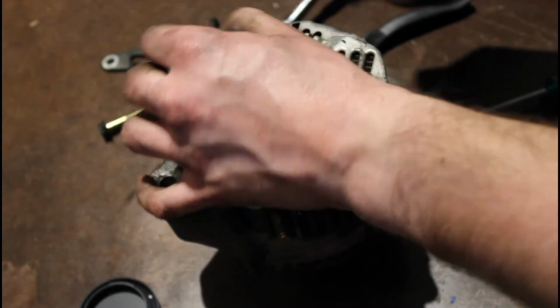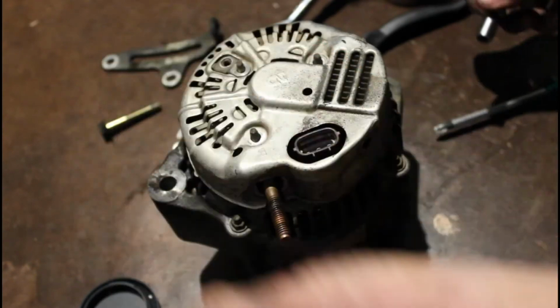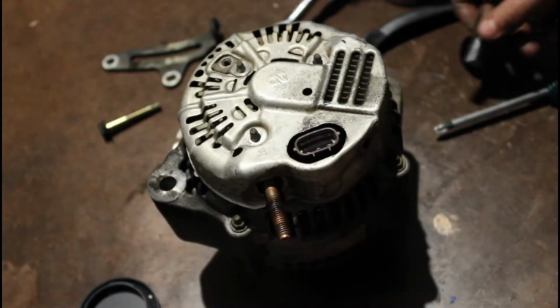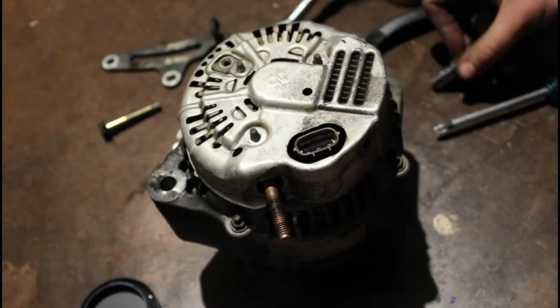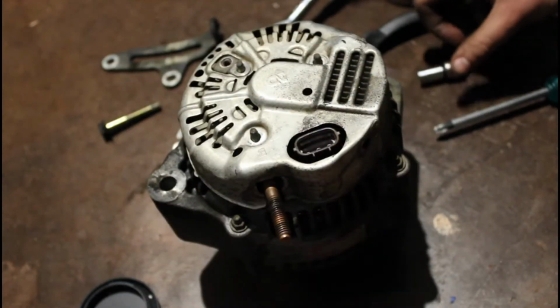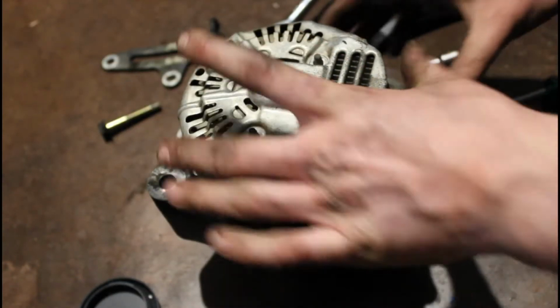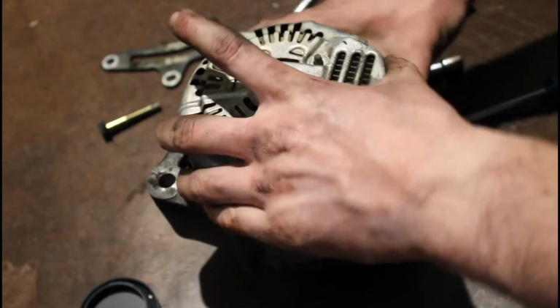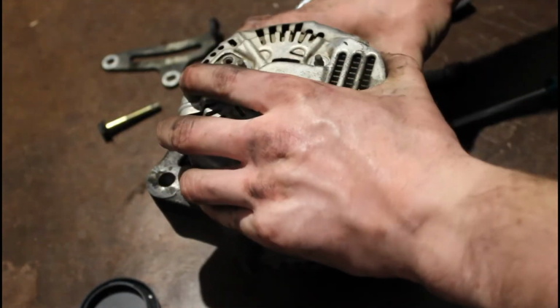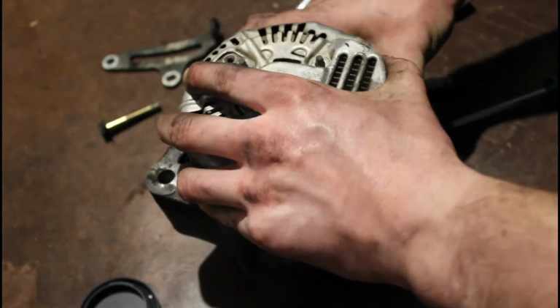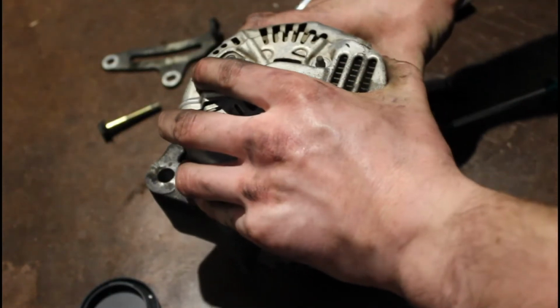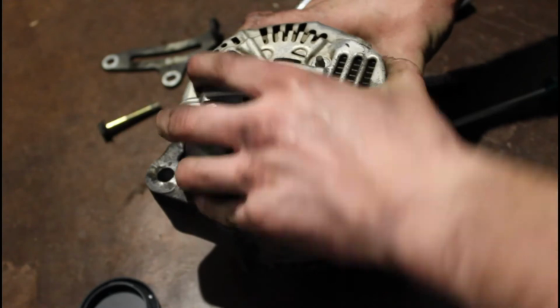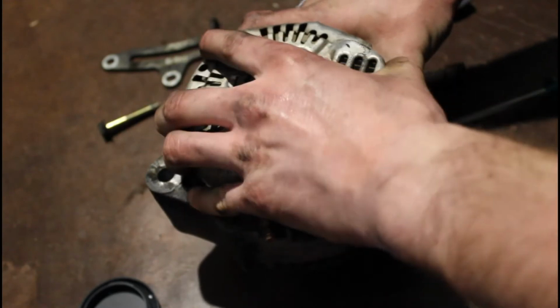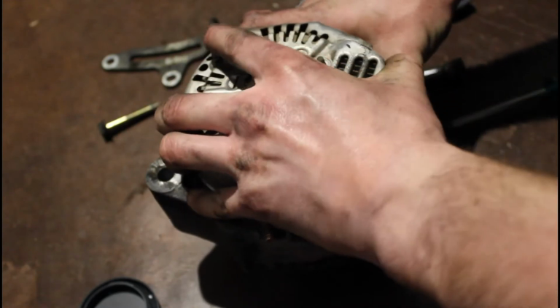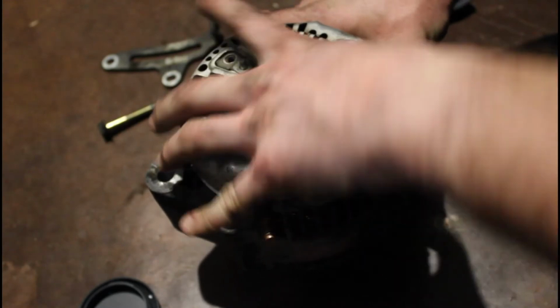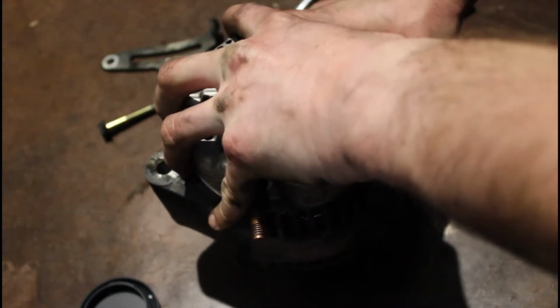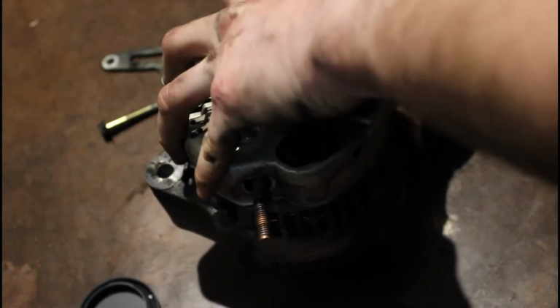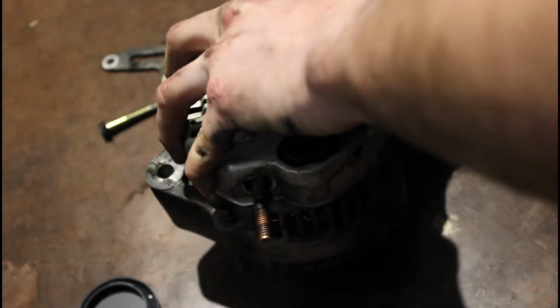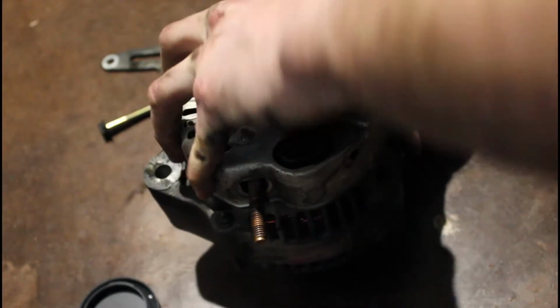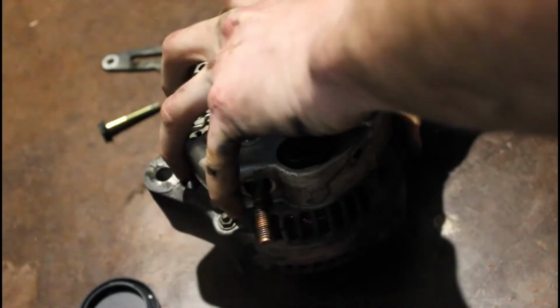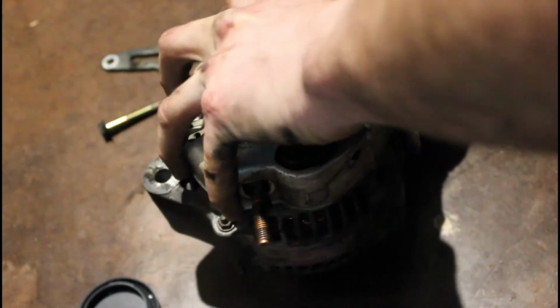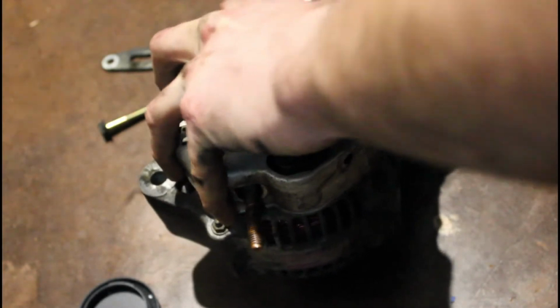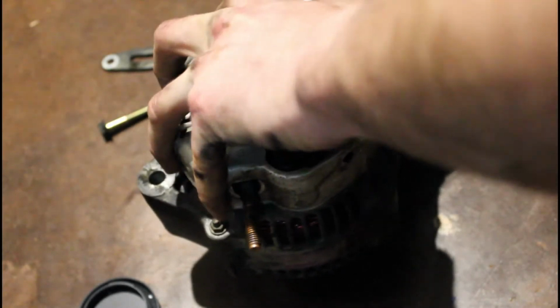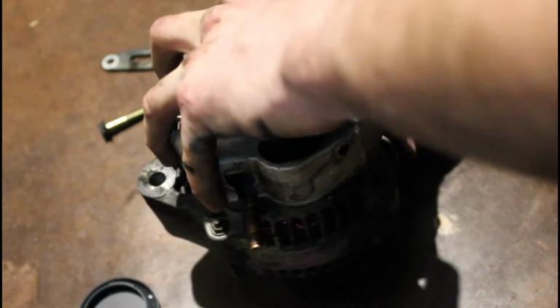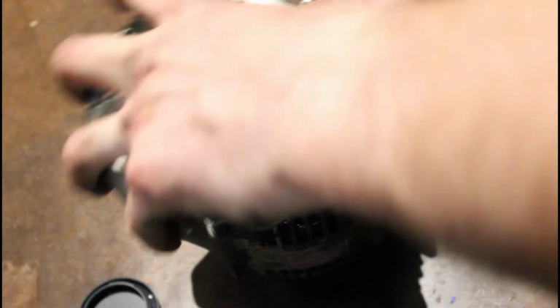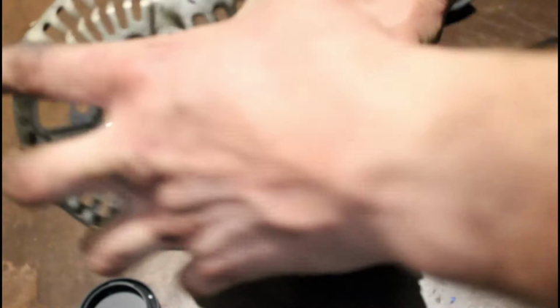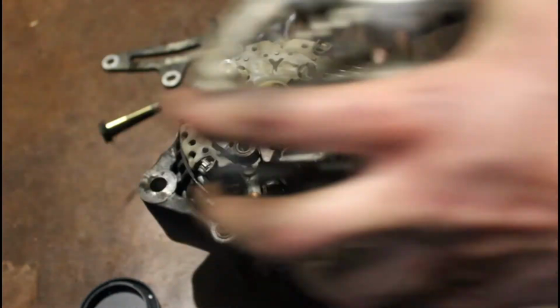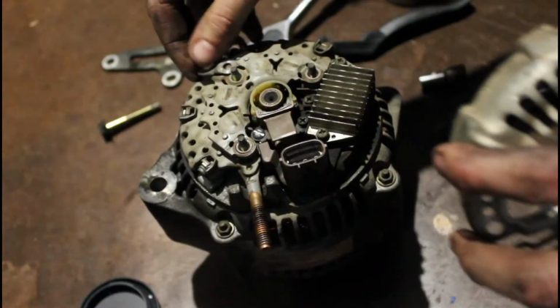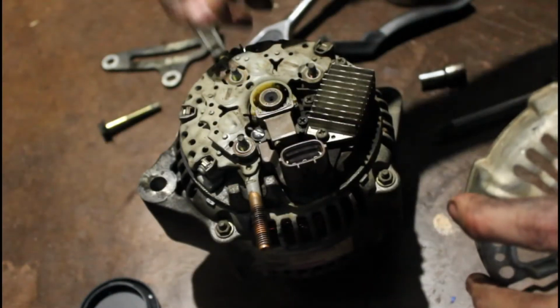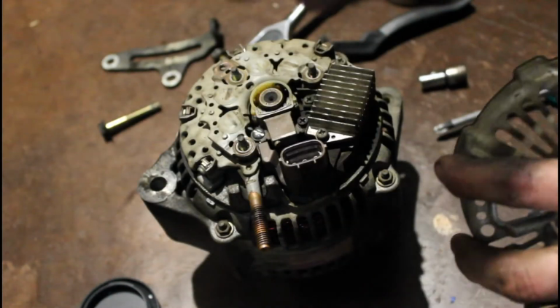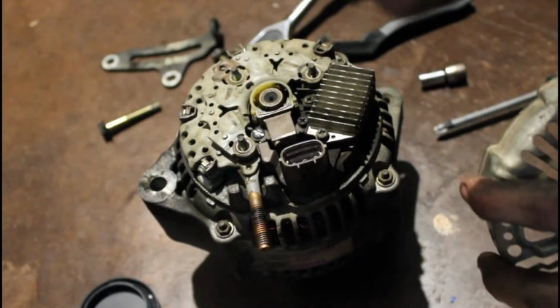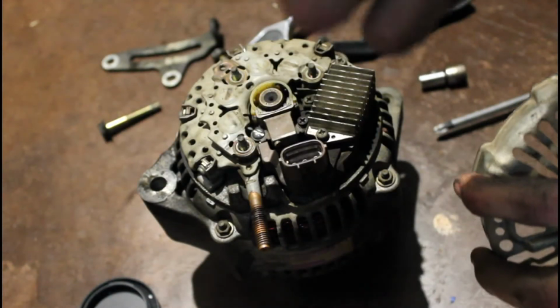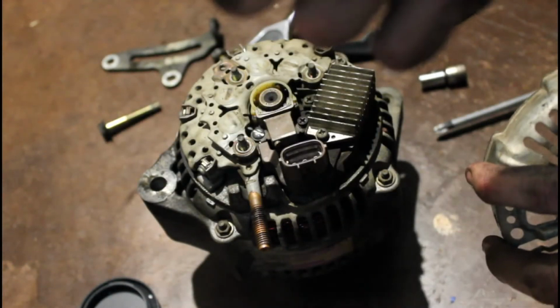Once you've taken all those off, we can just lift this cover off here — the back of the alternator. That comes off there. Don't forget this little bracket — don't lose it.